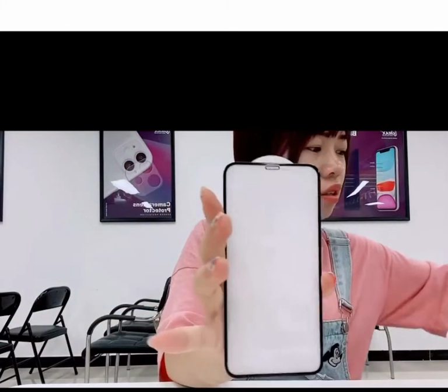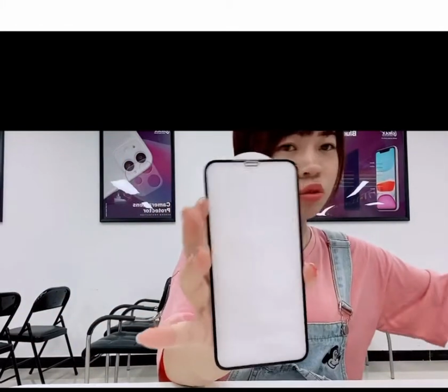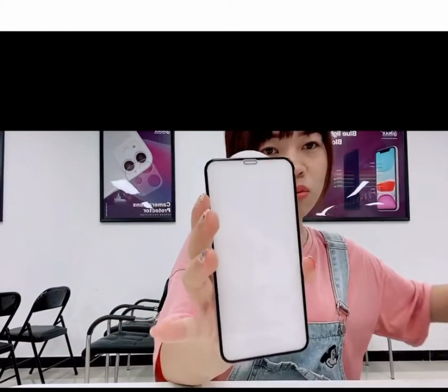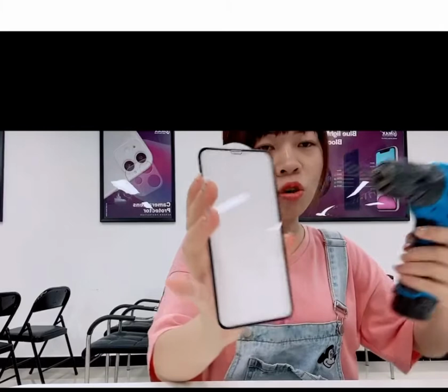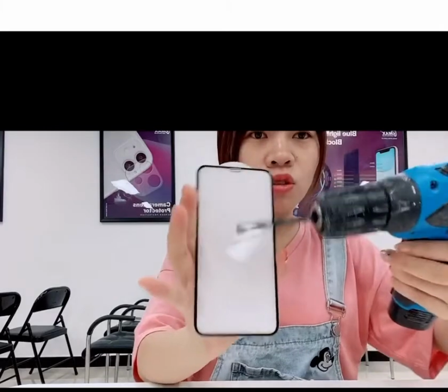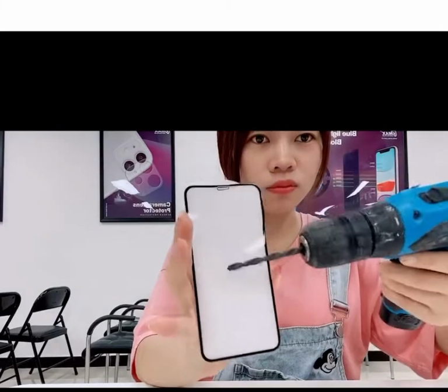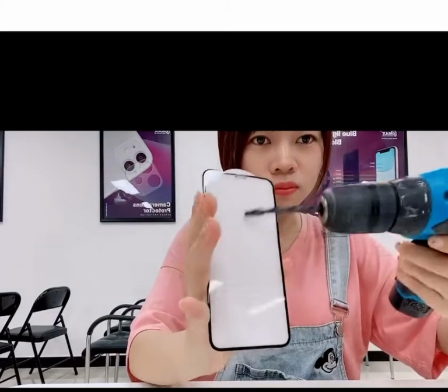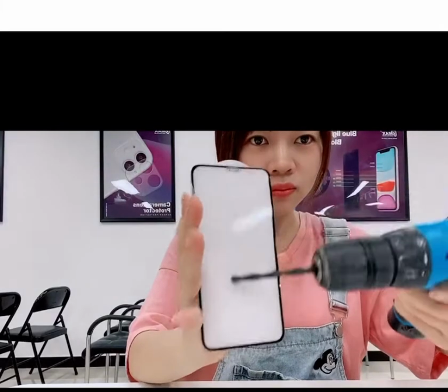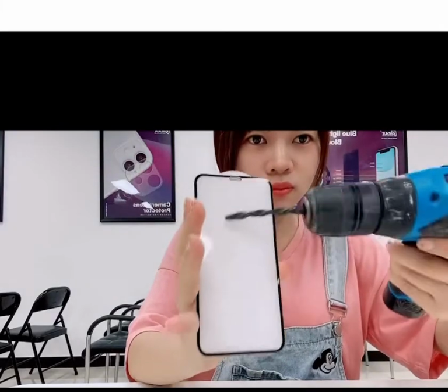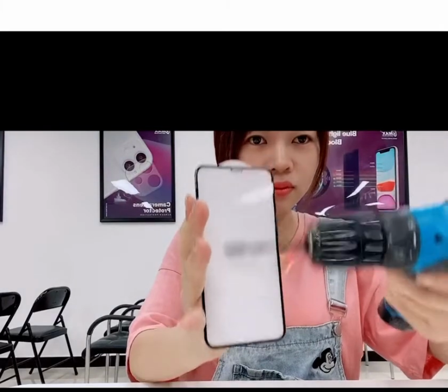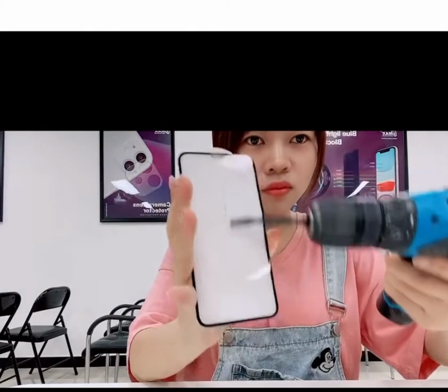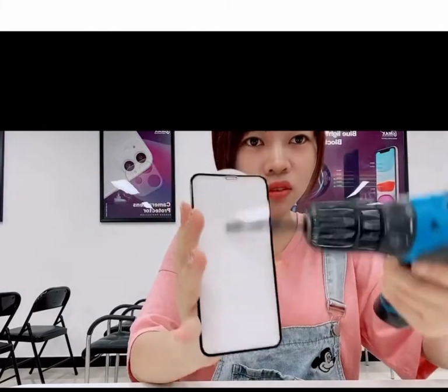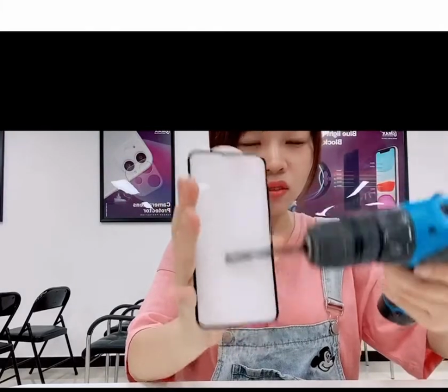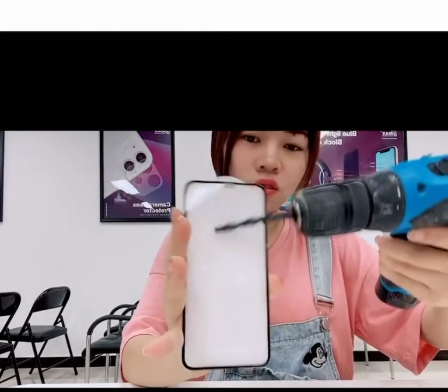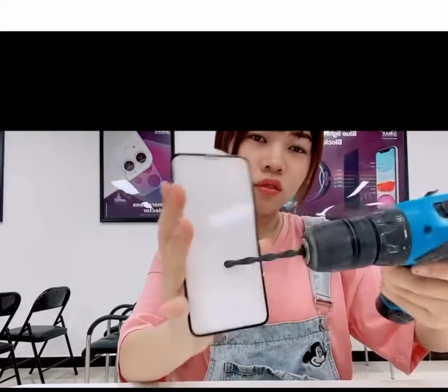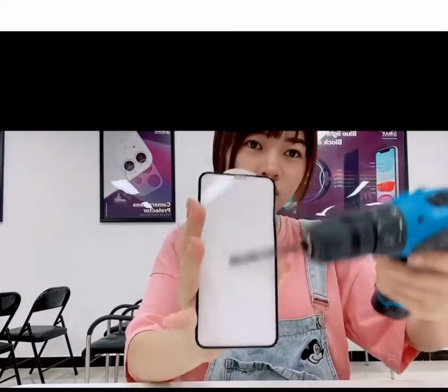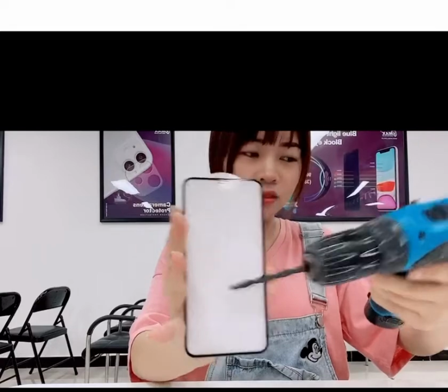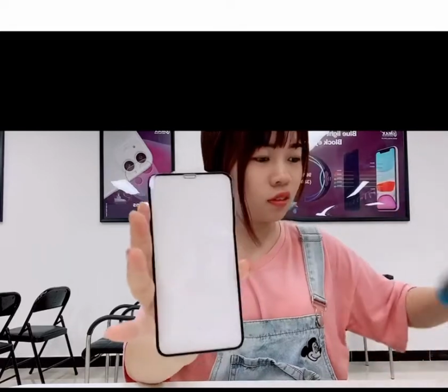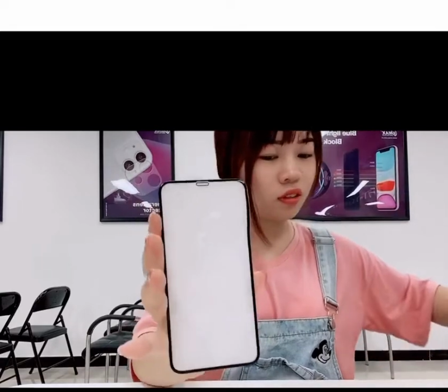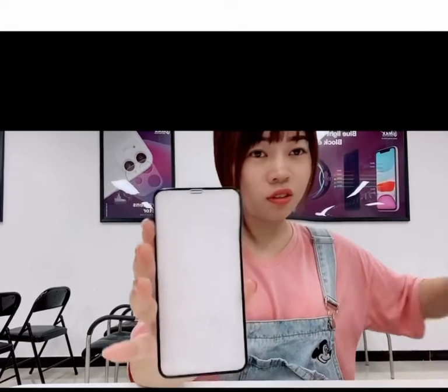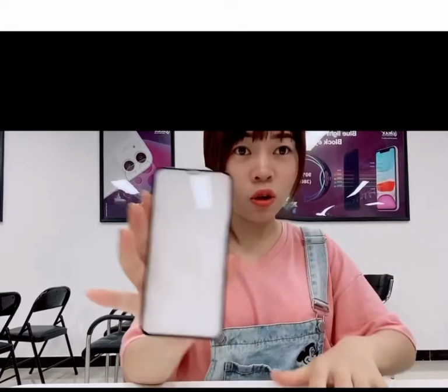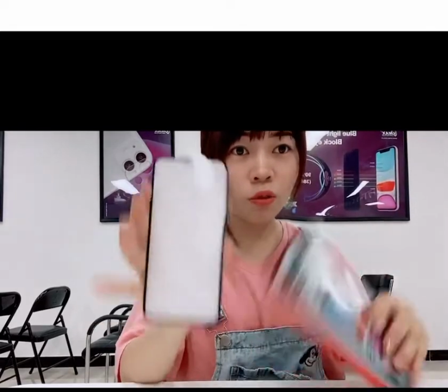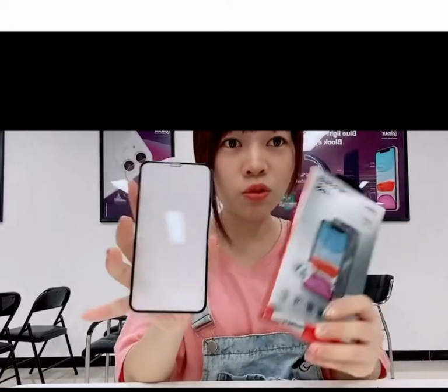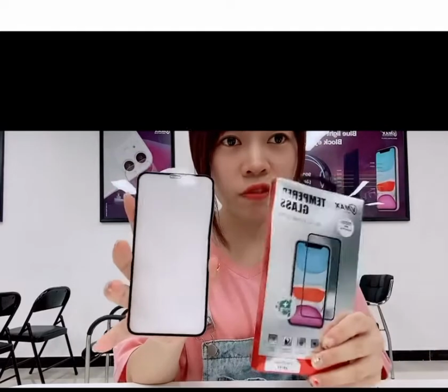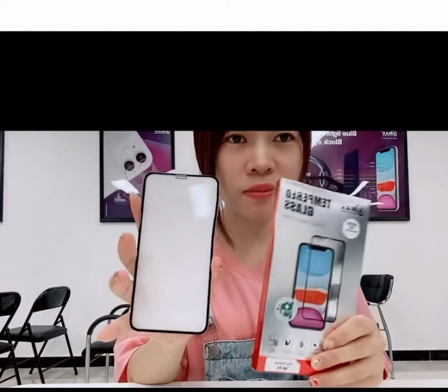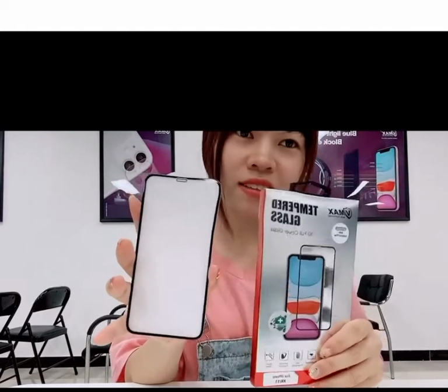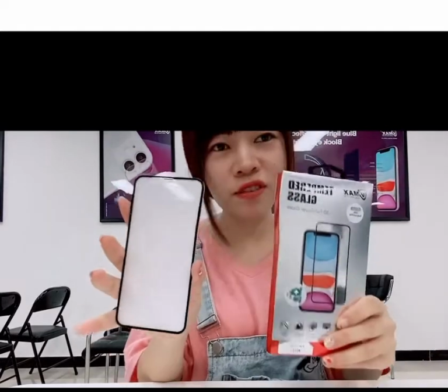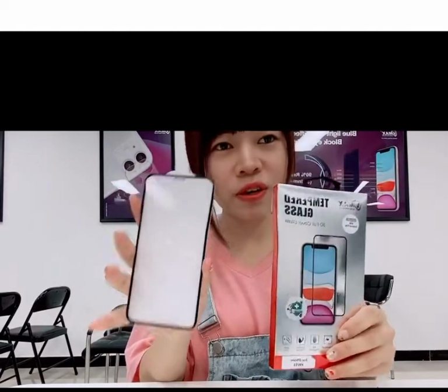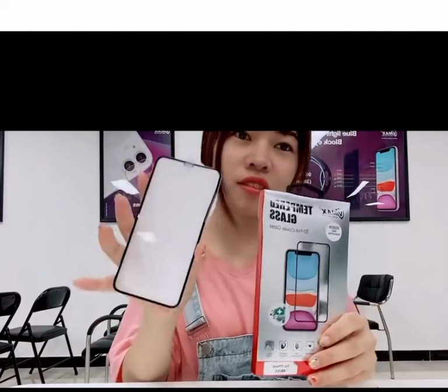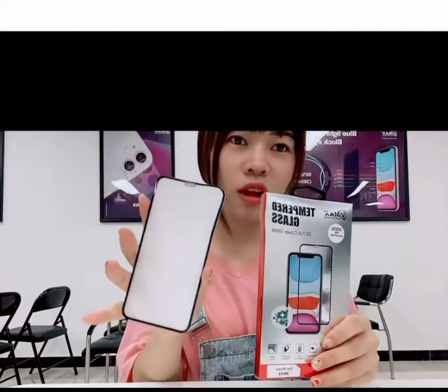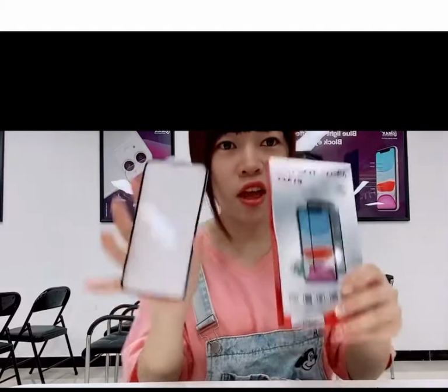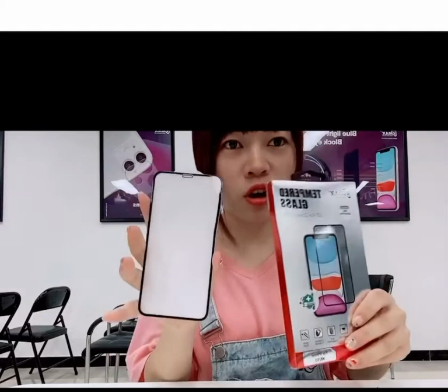Let's use a stronger tool. So our 3D full cover tempered glass is anti-fingerprint, anti-scratch, and anti-shock.